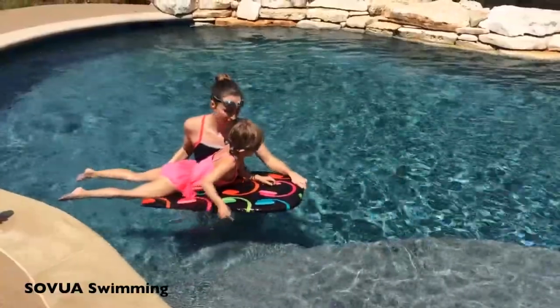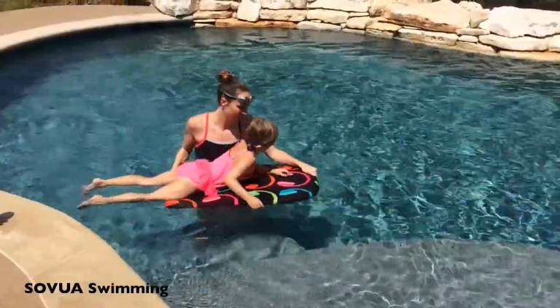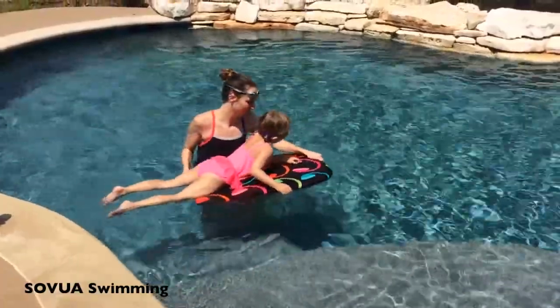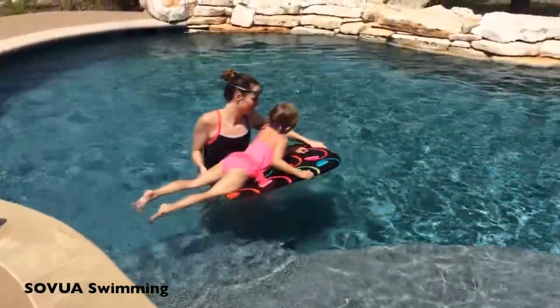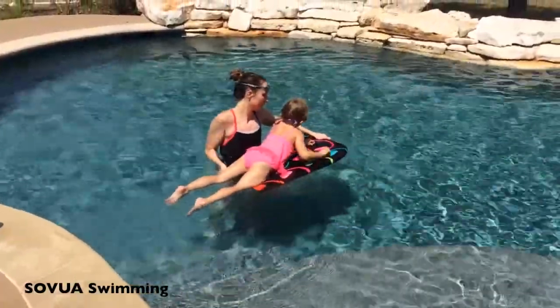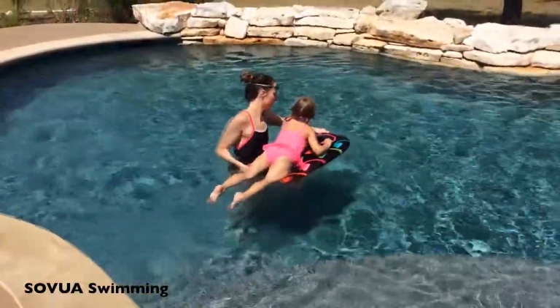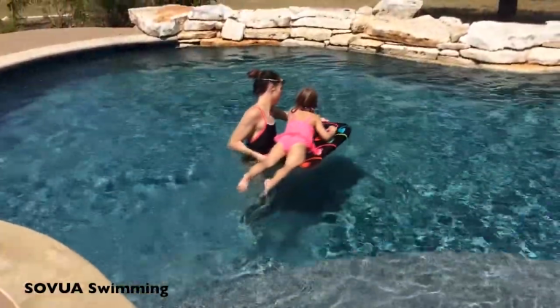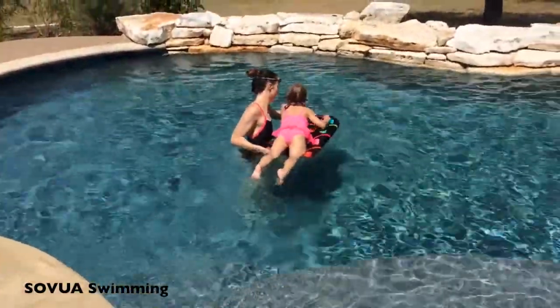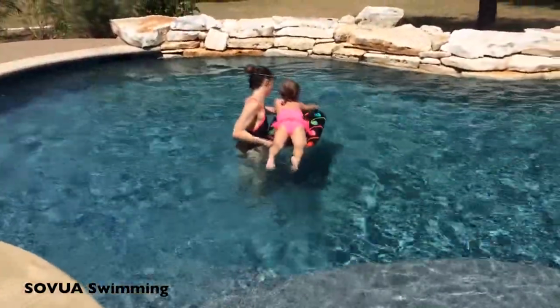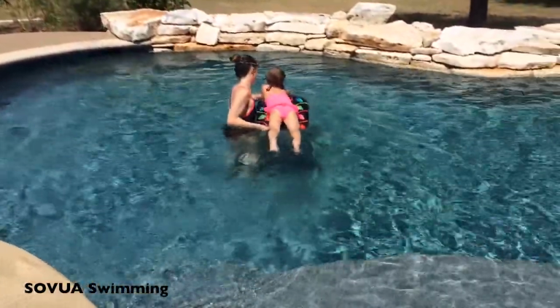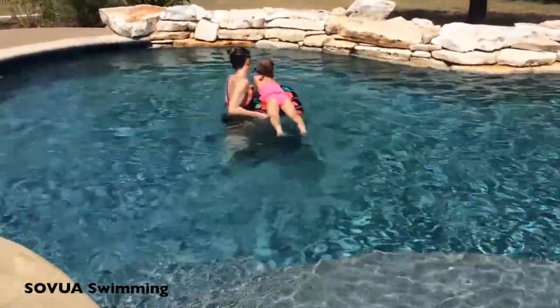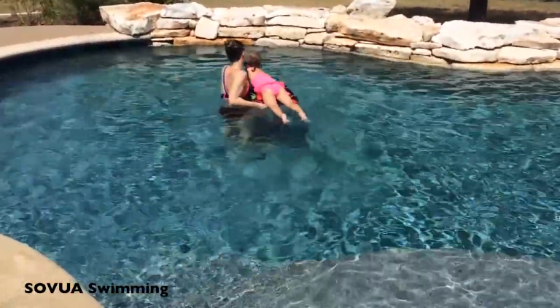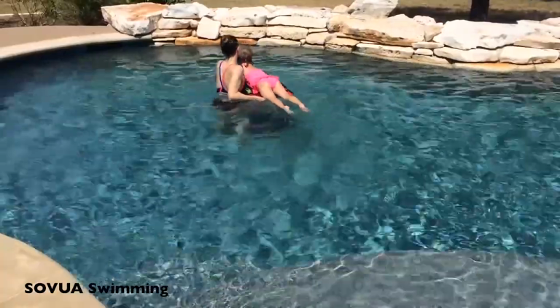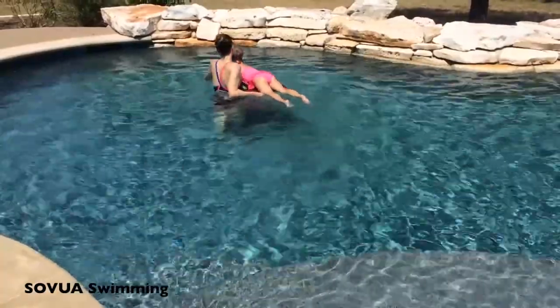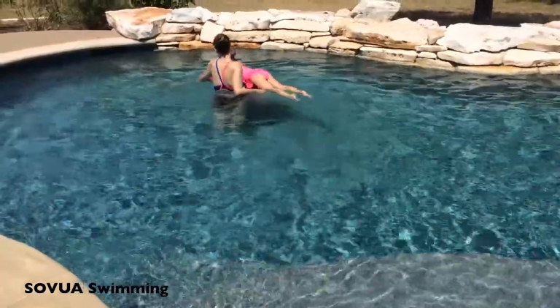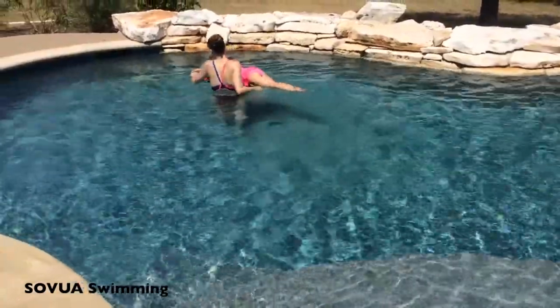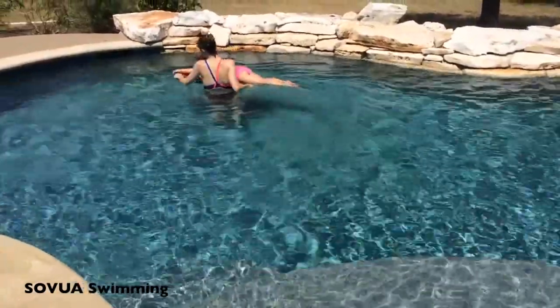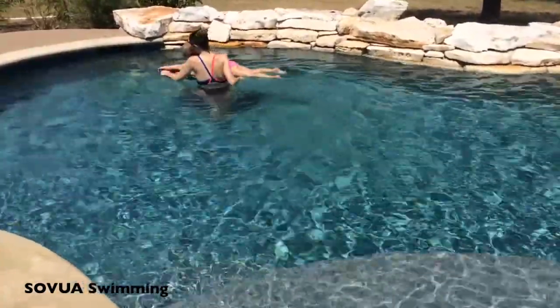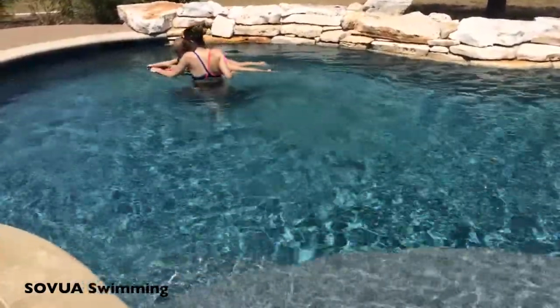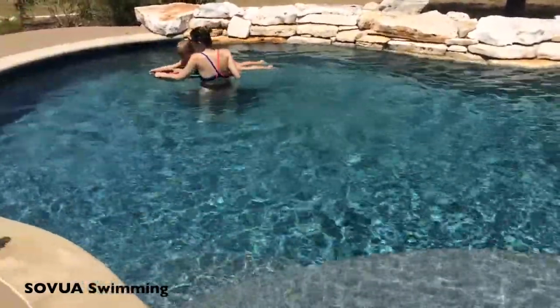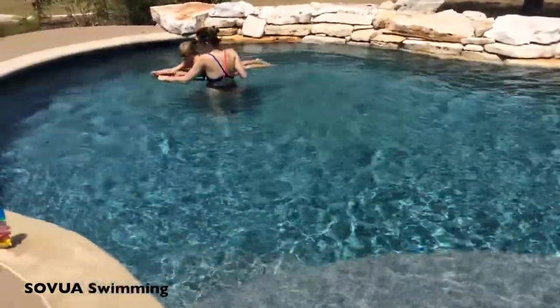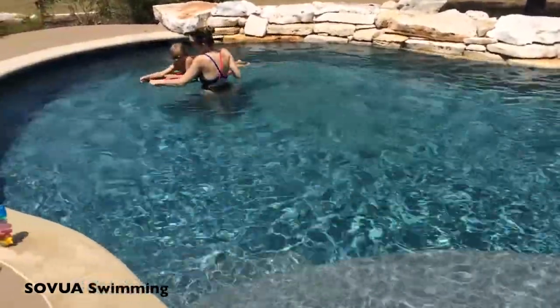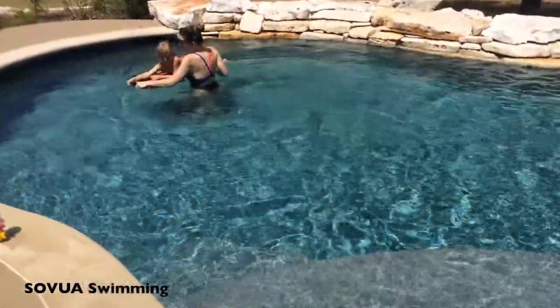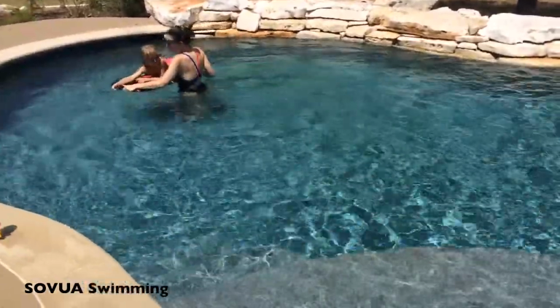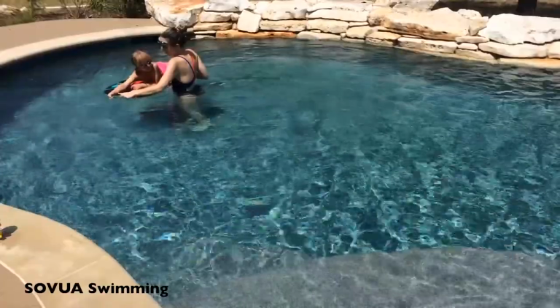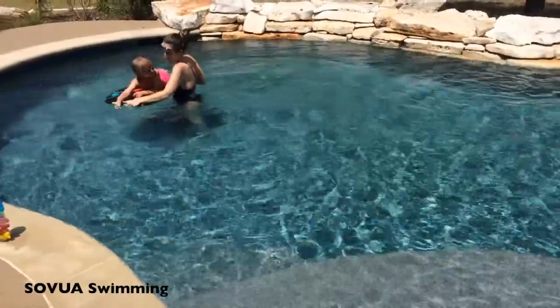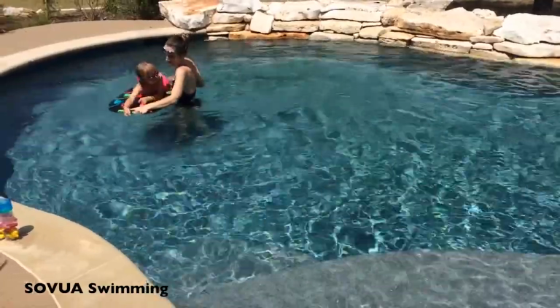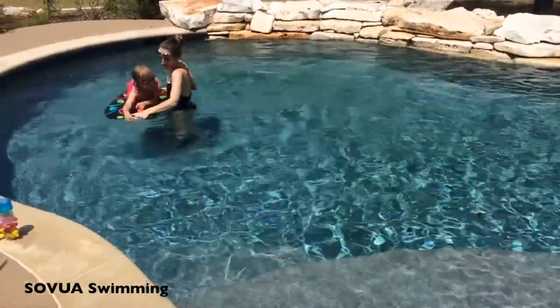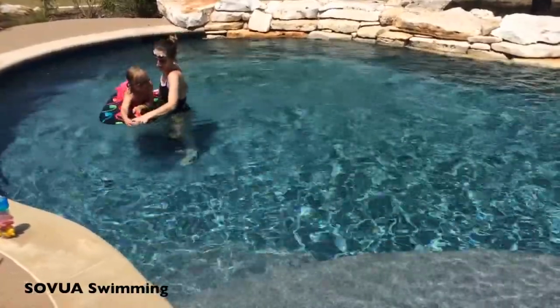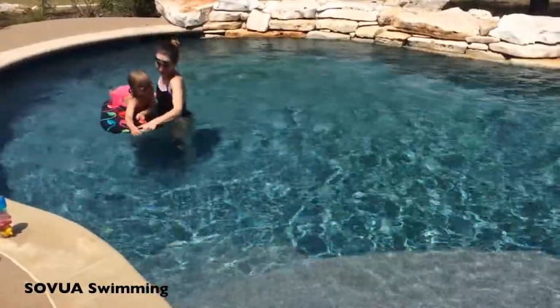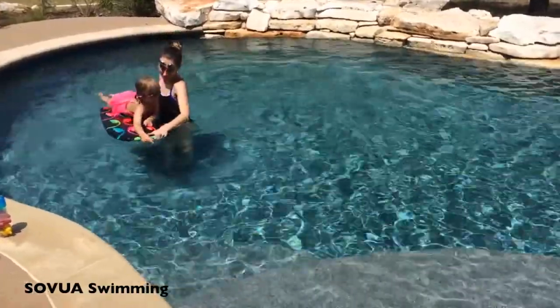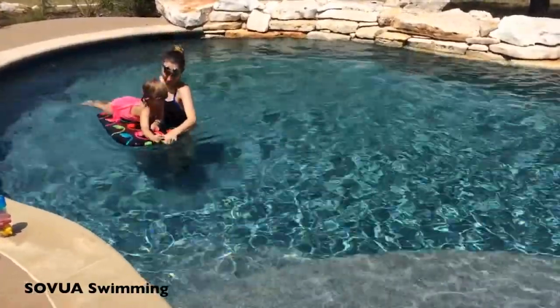Direct the swimmer to sit and or lay down on a boogie board and have him or her direct you where to walk as you pull the board. As you pull the board, the swimmer should say green for go, yellow for slow down, and red for stop.